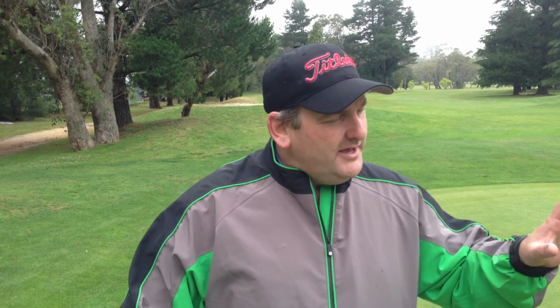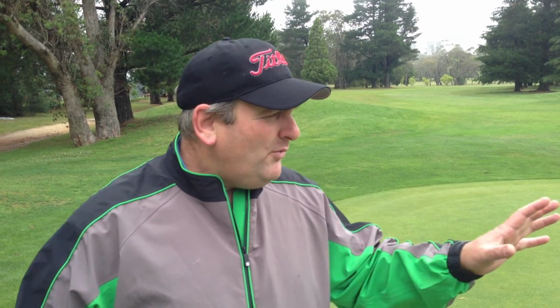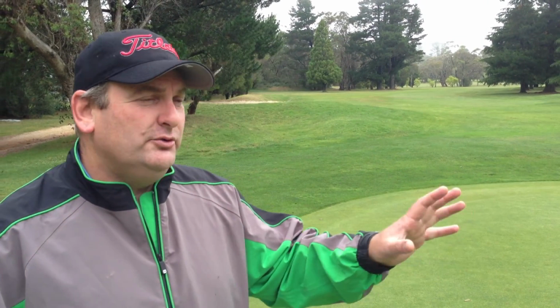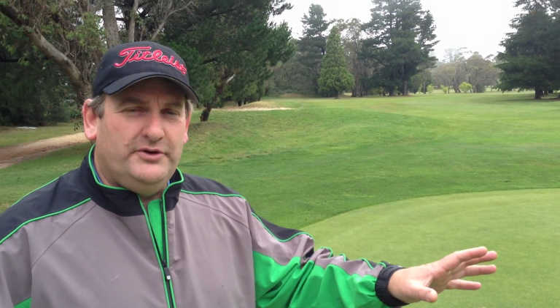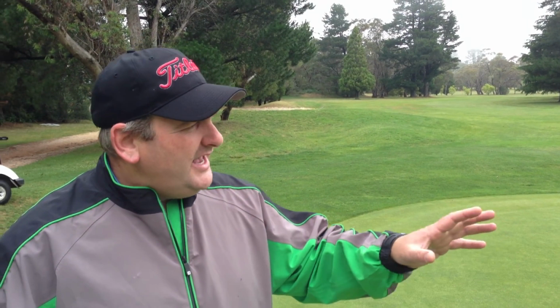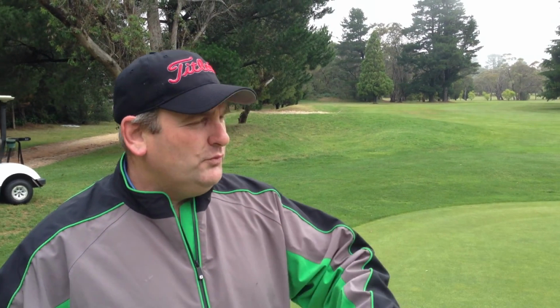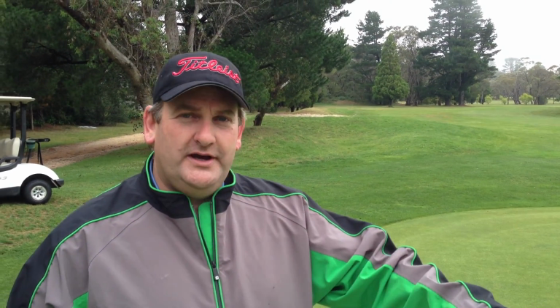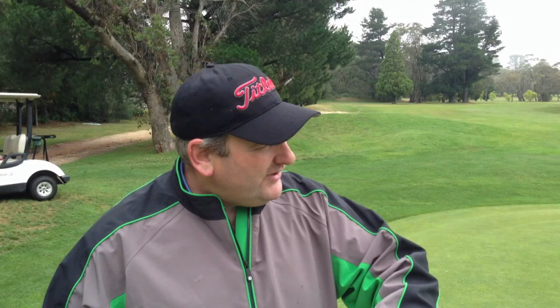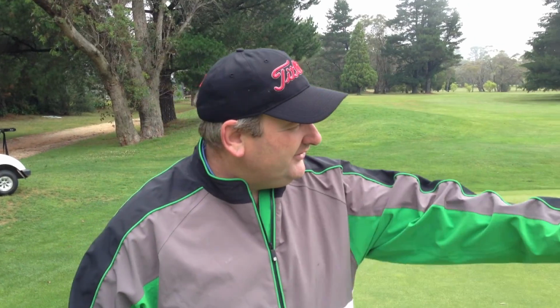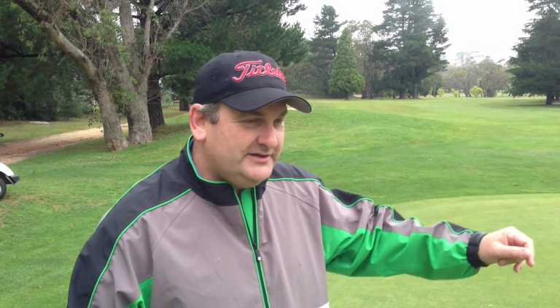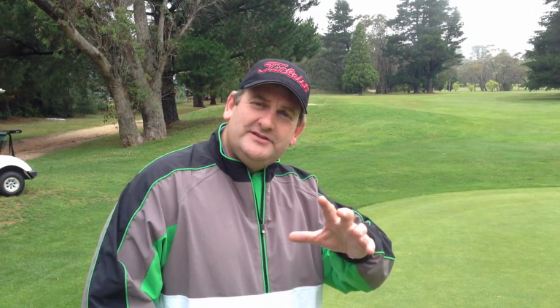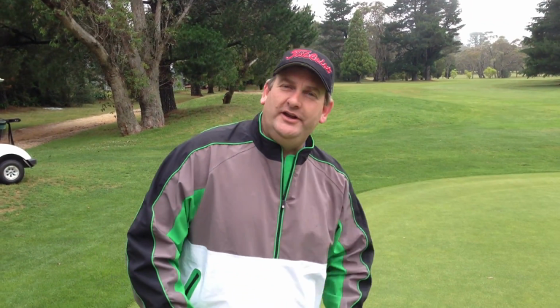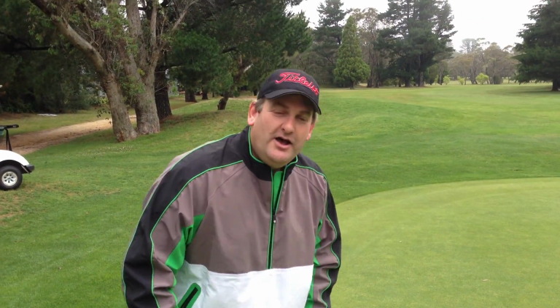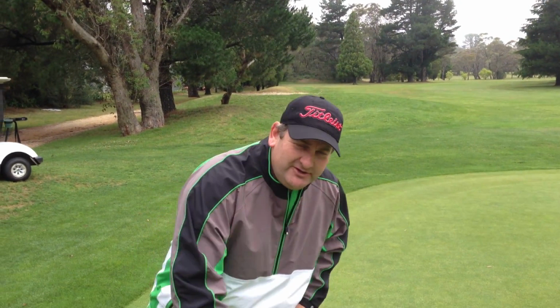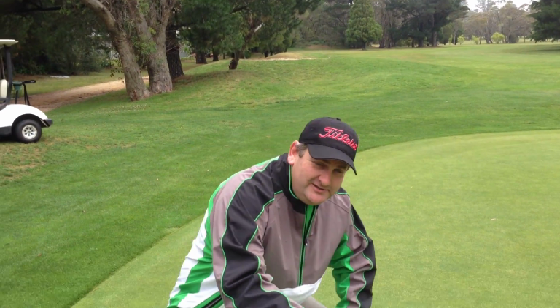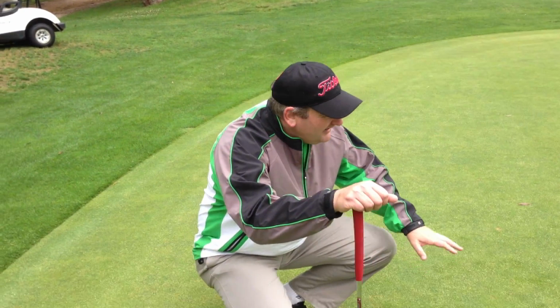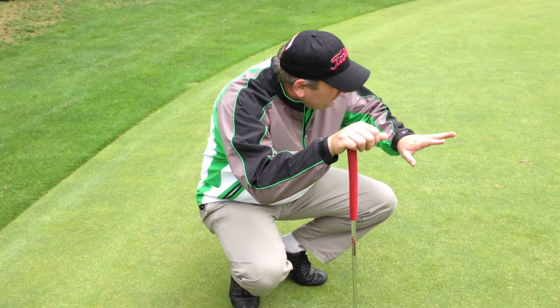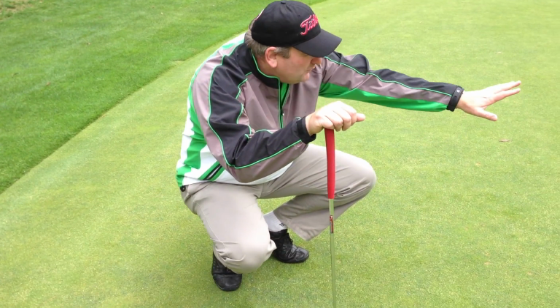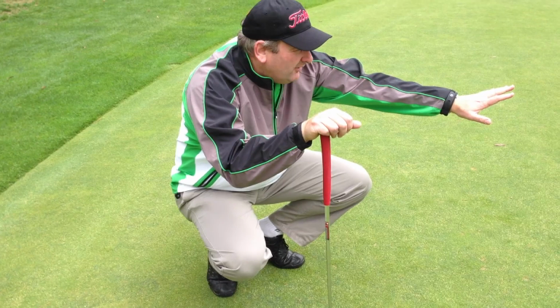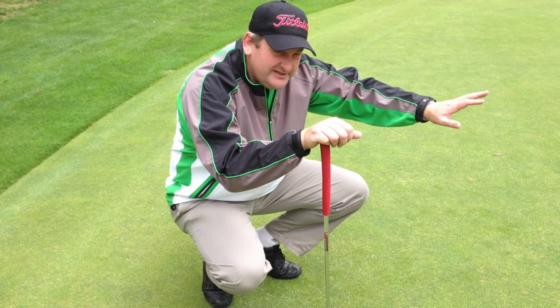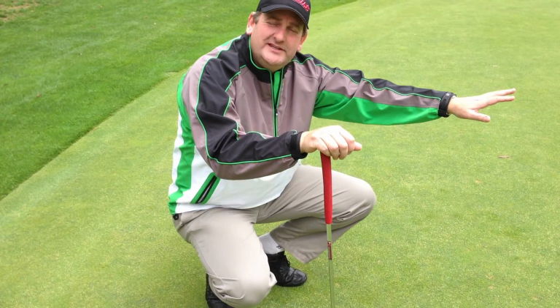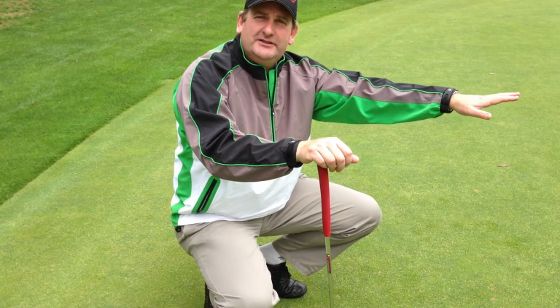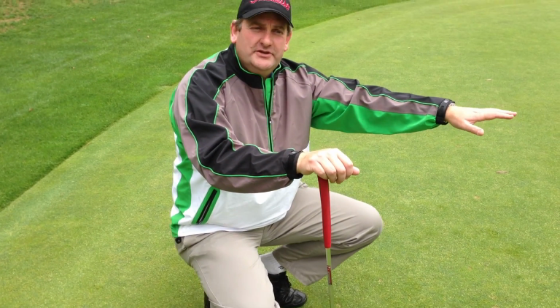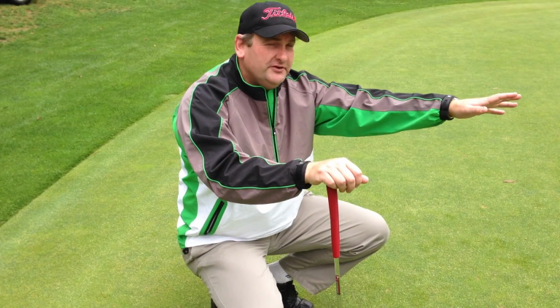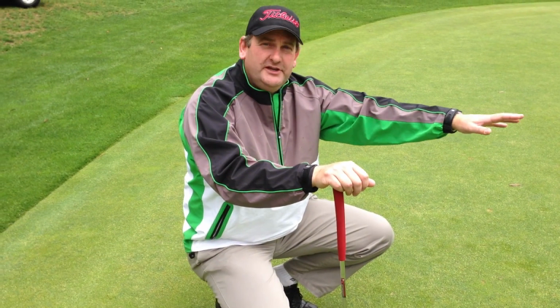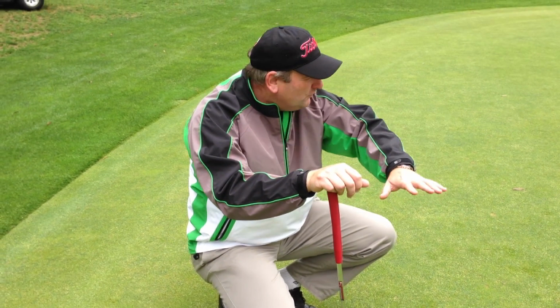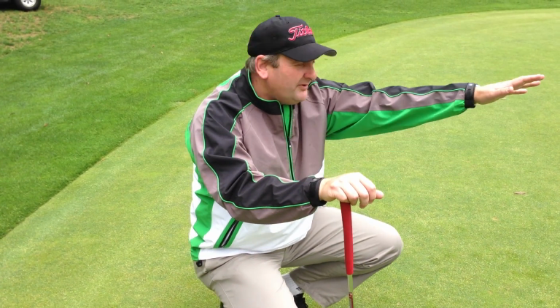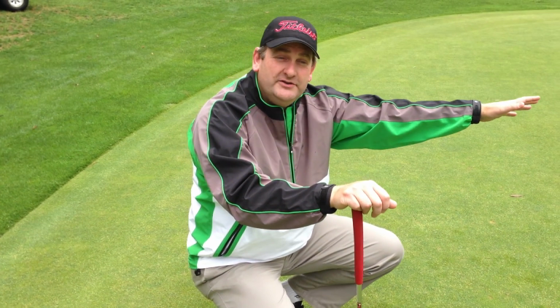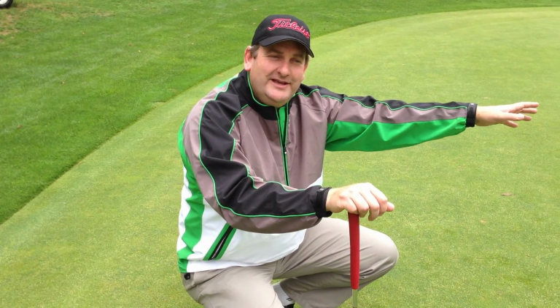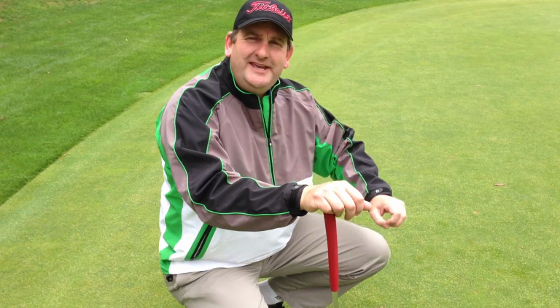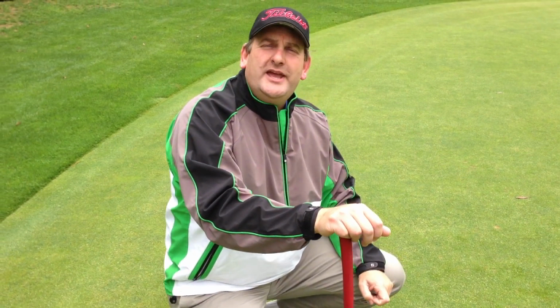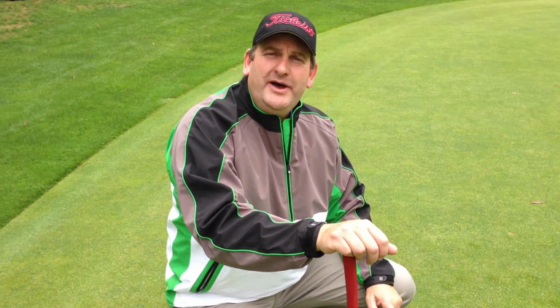Let's have a quick look. The number one thing you're looking for is how would water travel over the ground. Try this little trick: pop down on your knees and have a look down towards the hole and see if you can see any slopes or contours that you can imagine water running across, then take that into account when you putt.